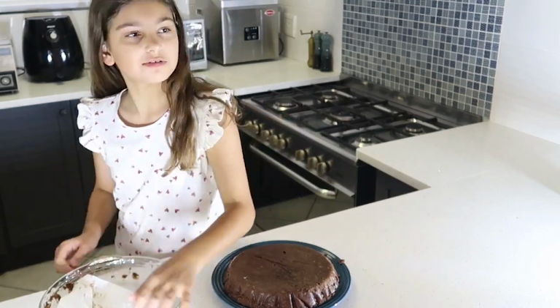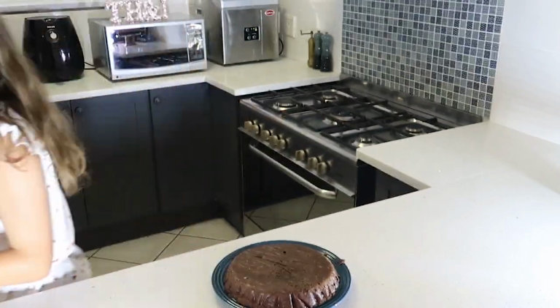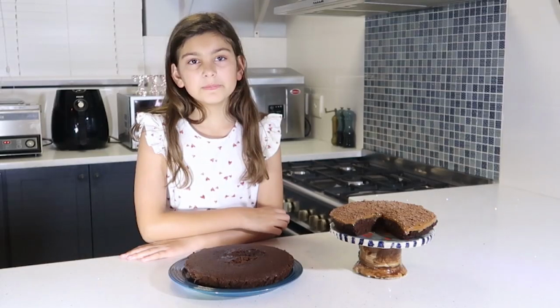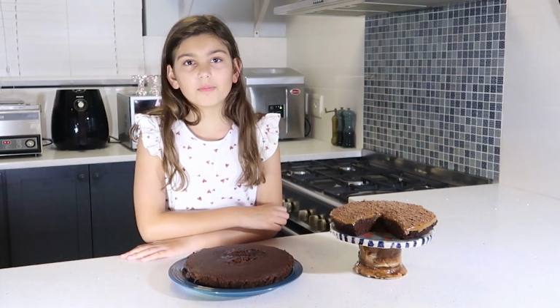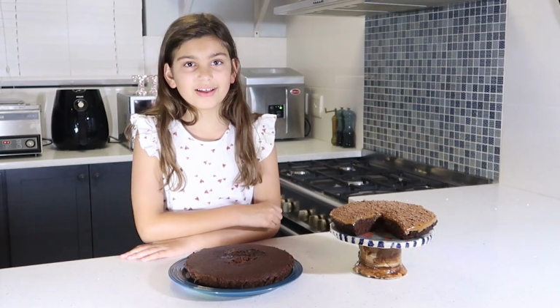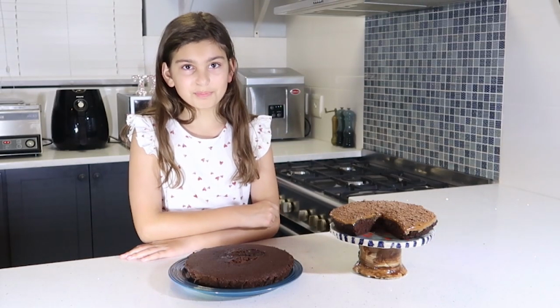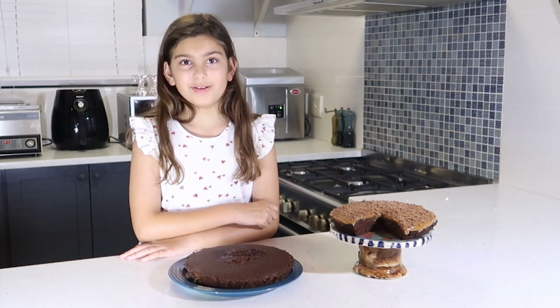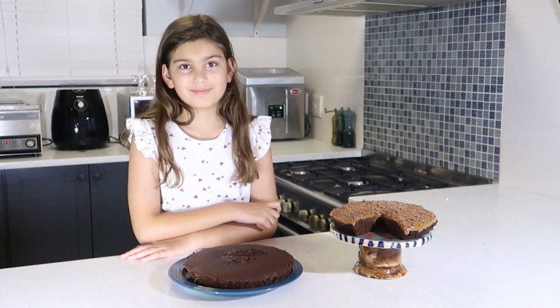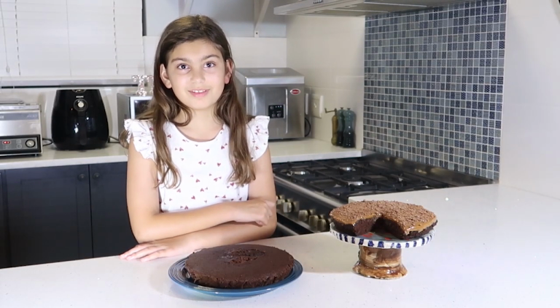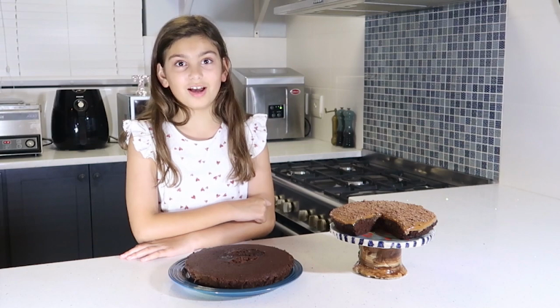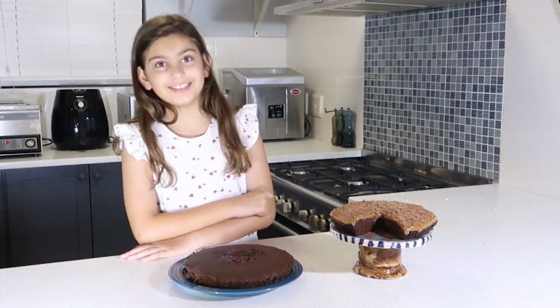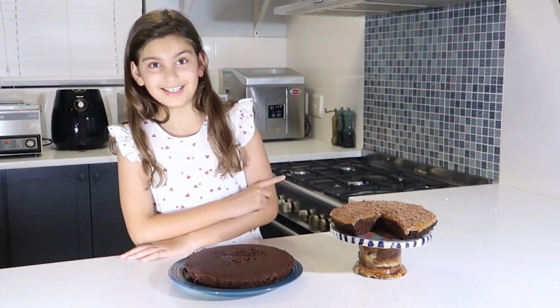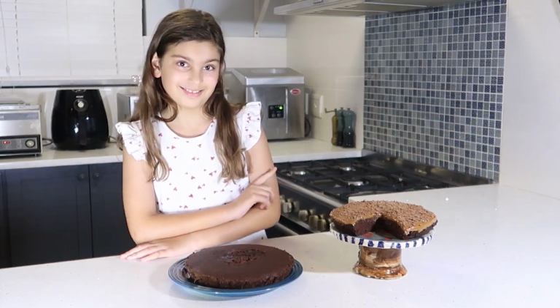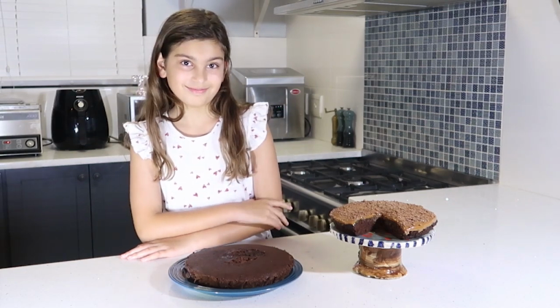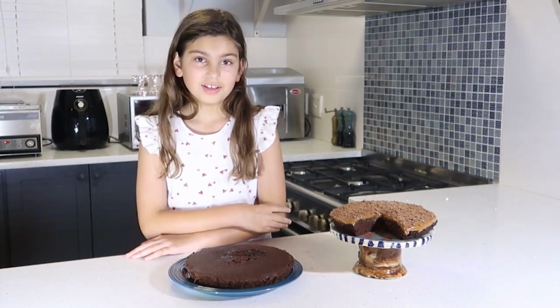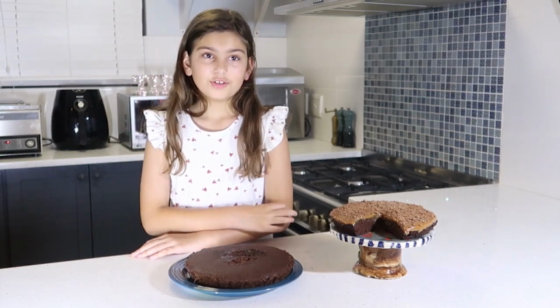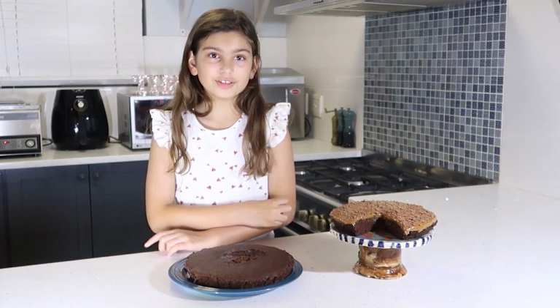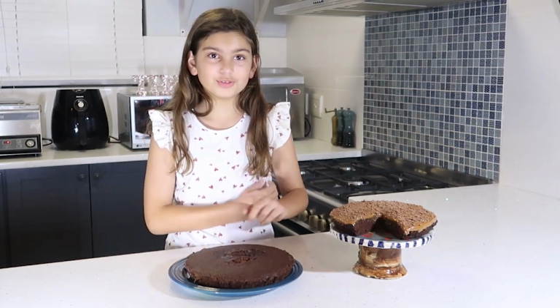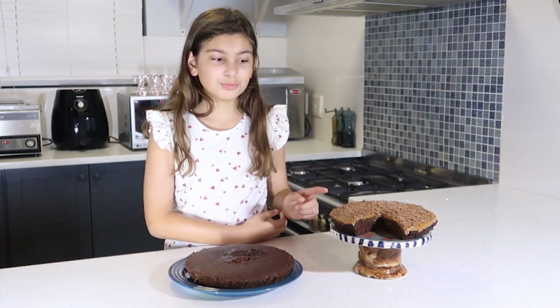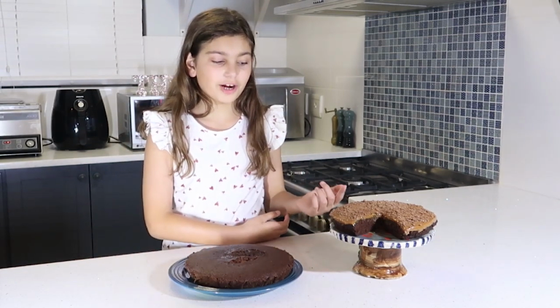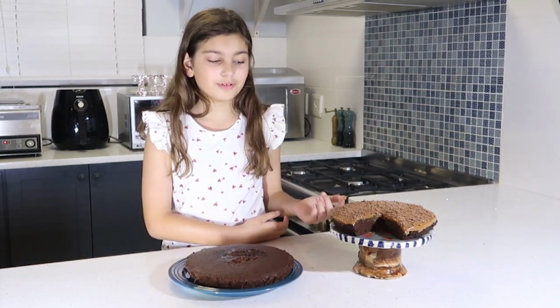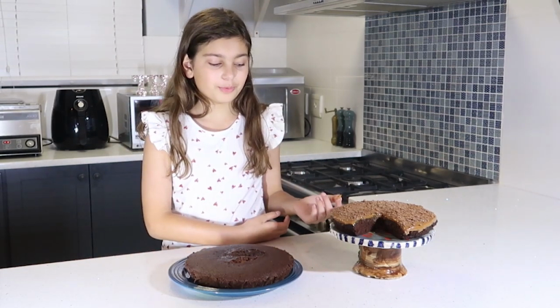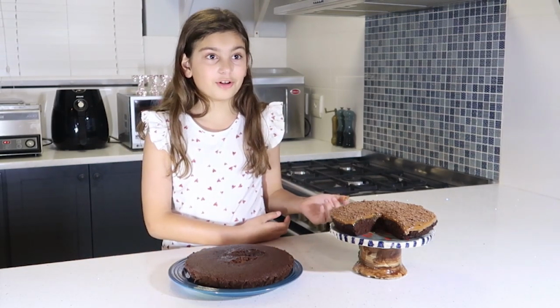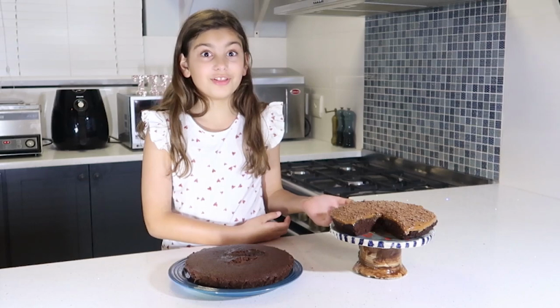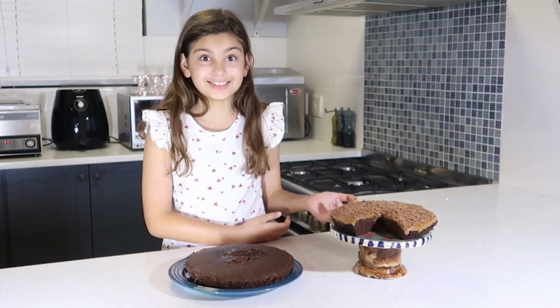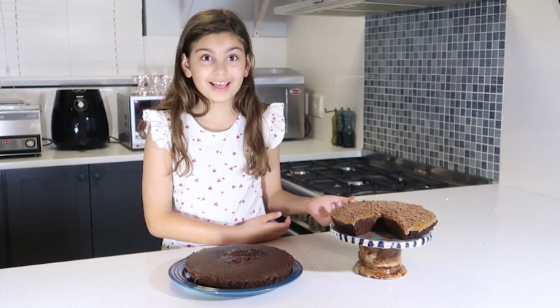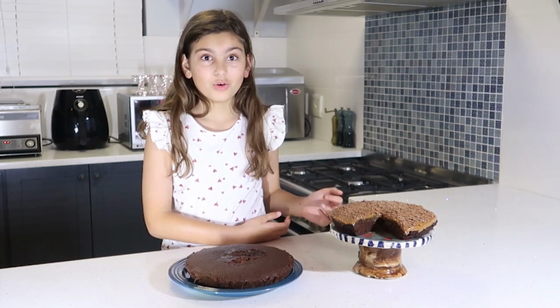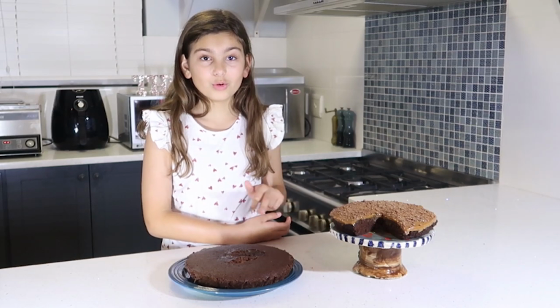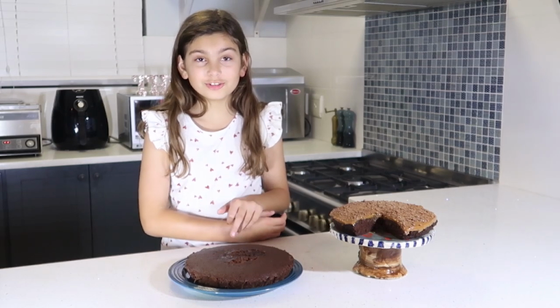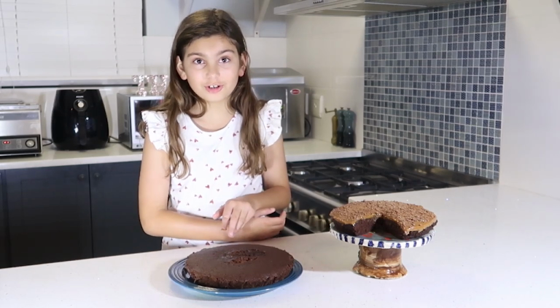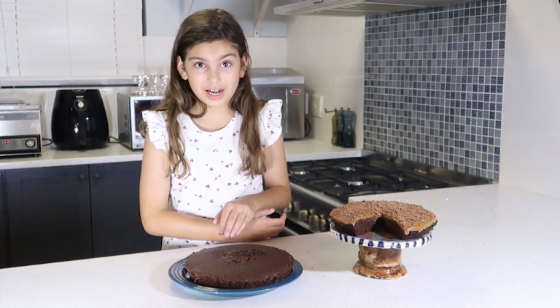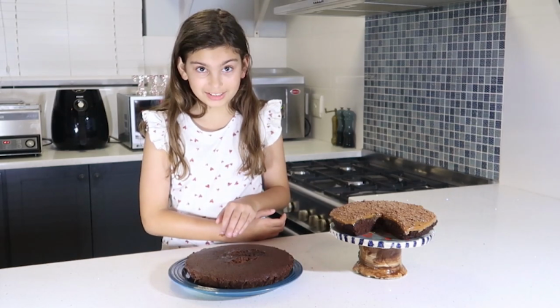Time for my favourite part — the icing. You can use normal caramel like we did on this cake, or you can use chocolate icing.